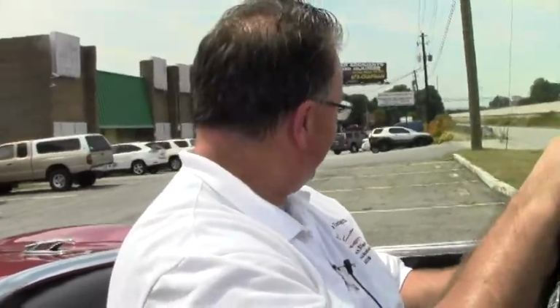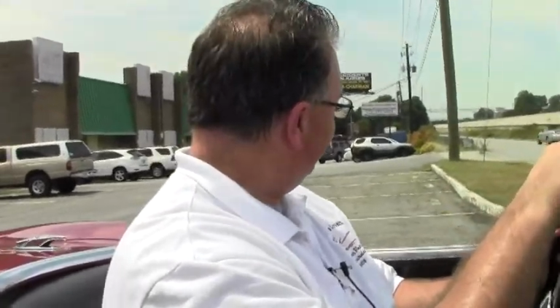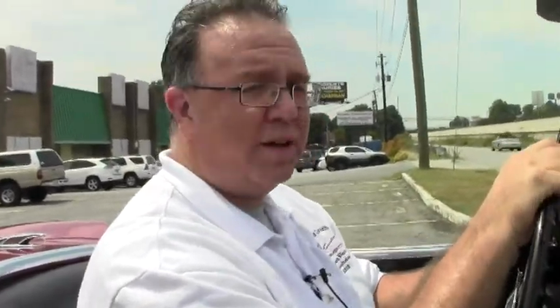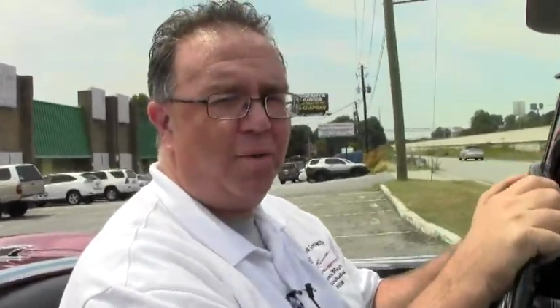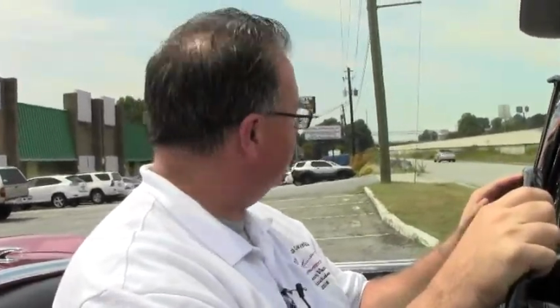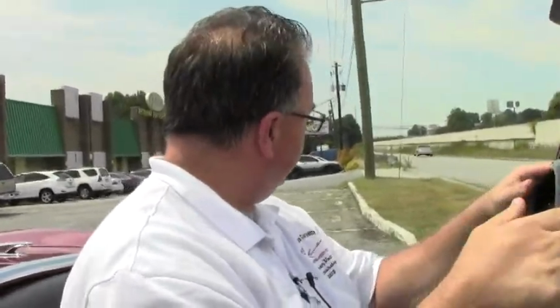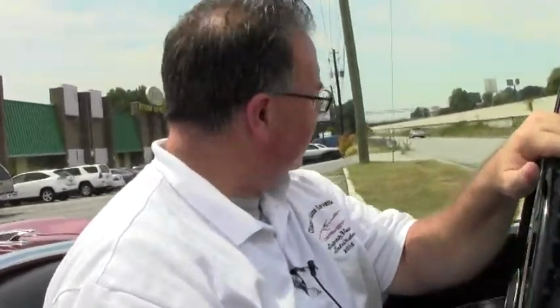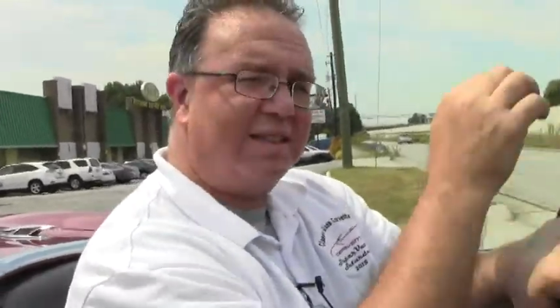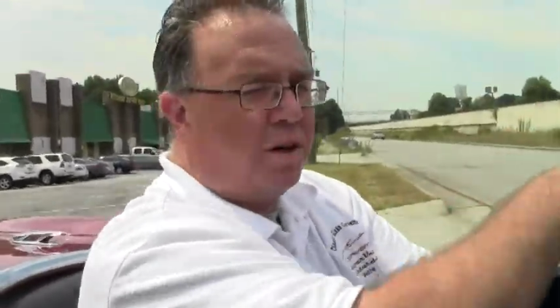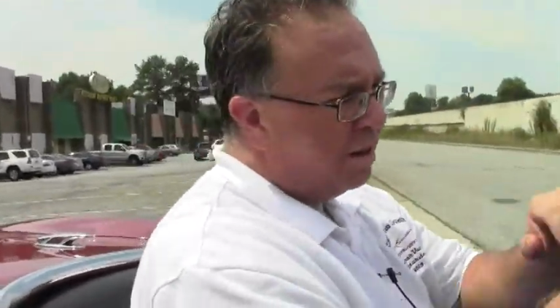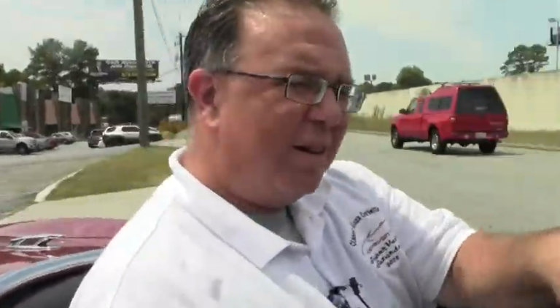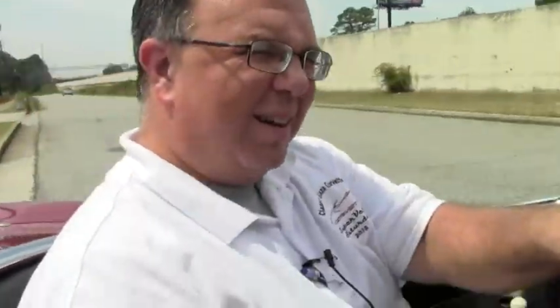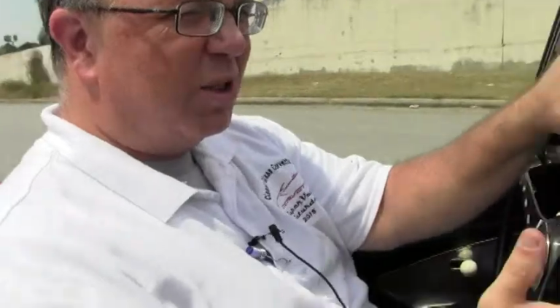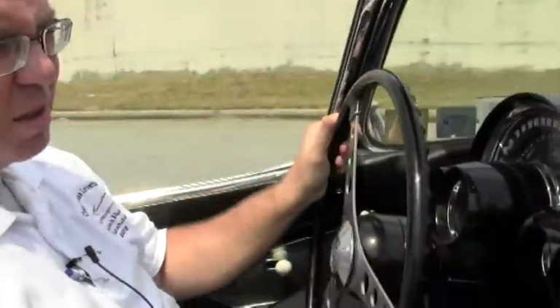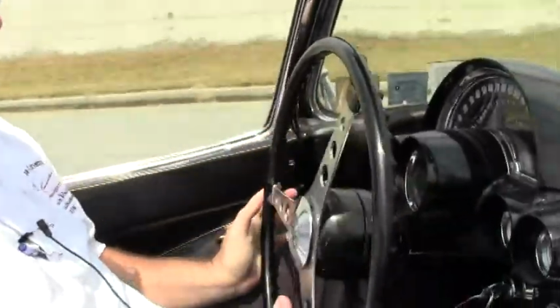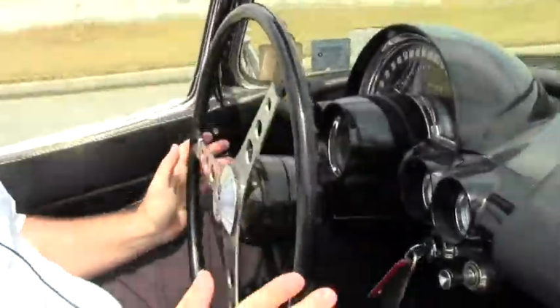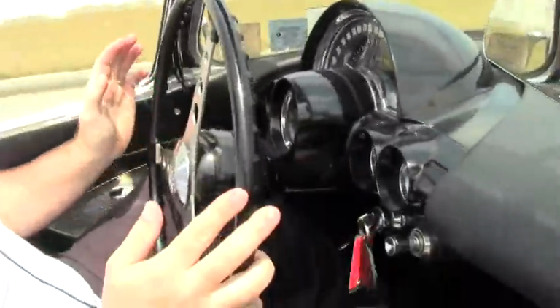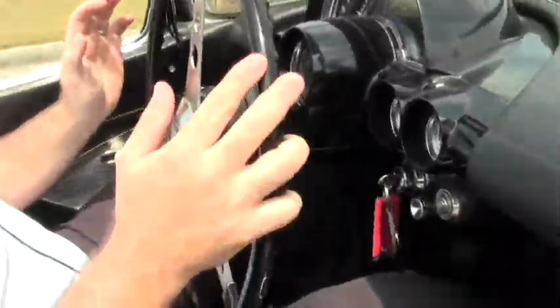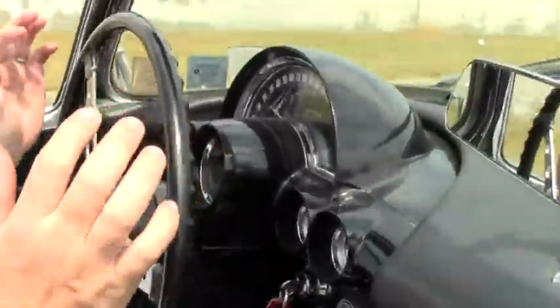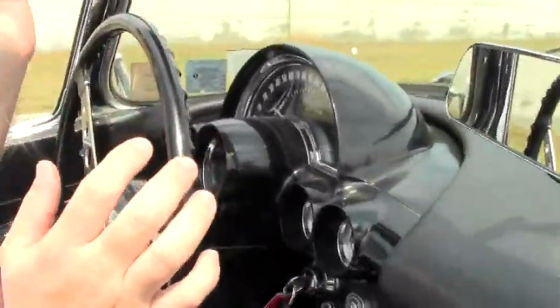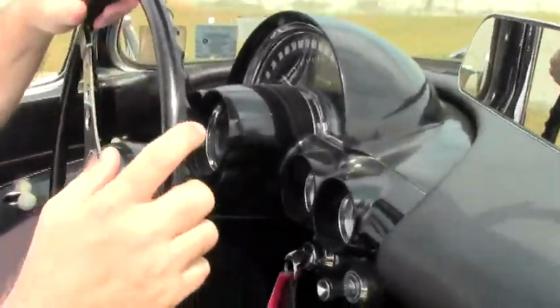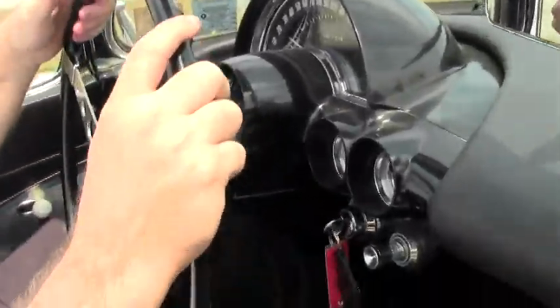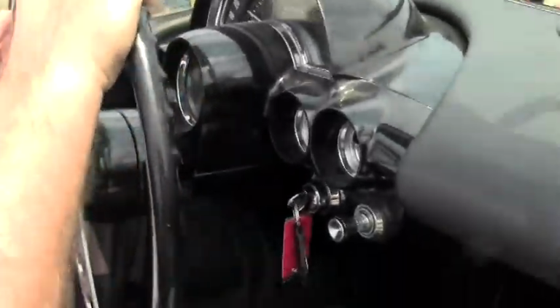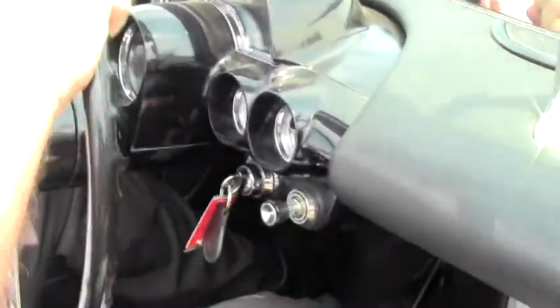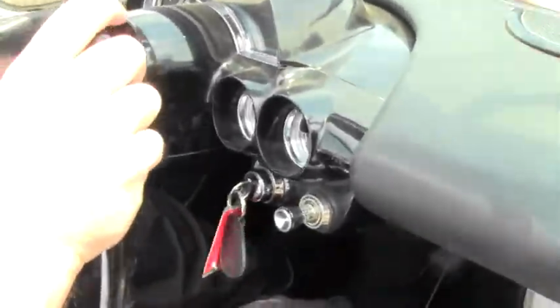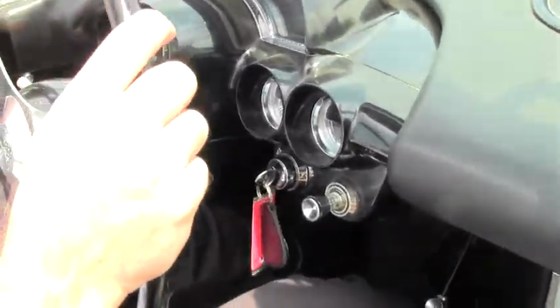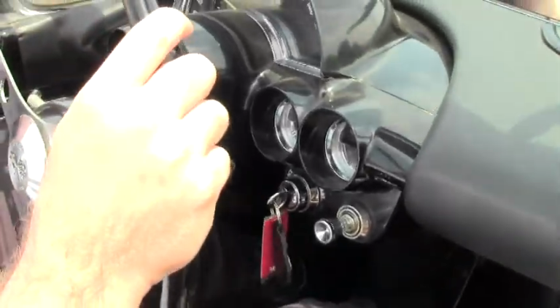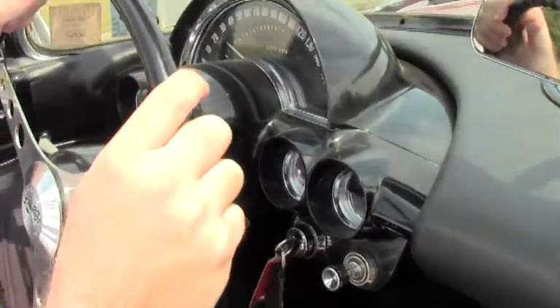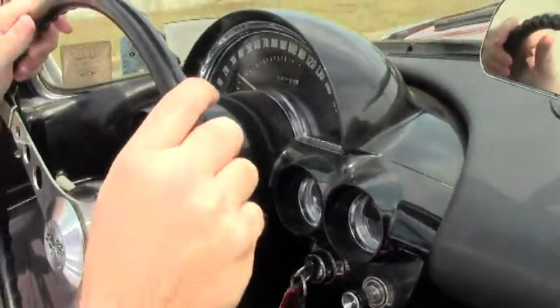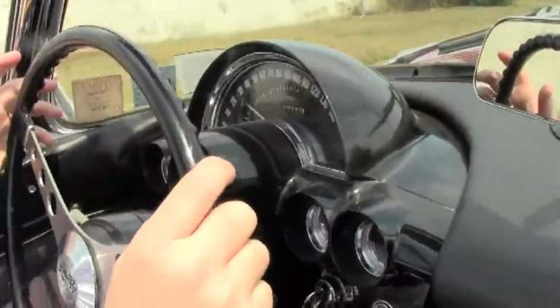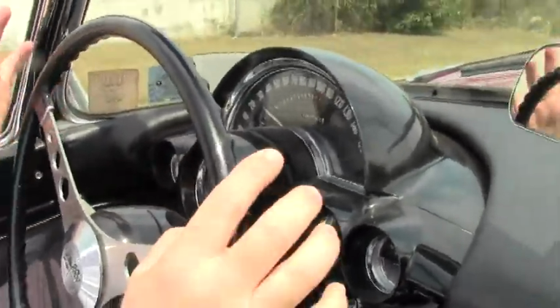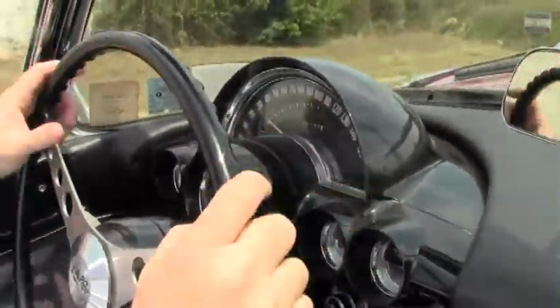Alright folks, we're going to take a ride in this beautiful 1961 Honduras Maroon. This car was body-off restored and it runs and drives just like that. It's in great shape.